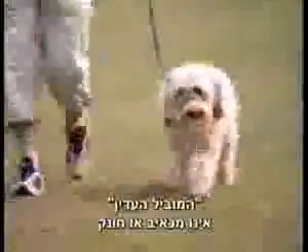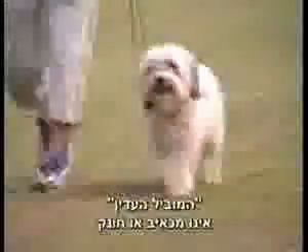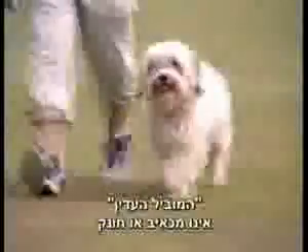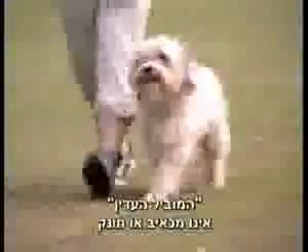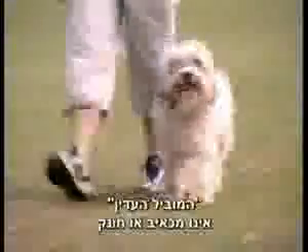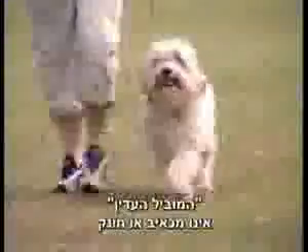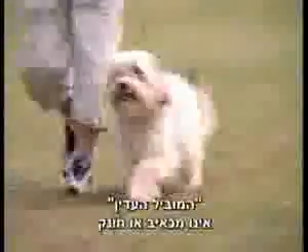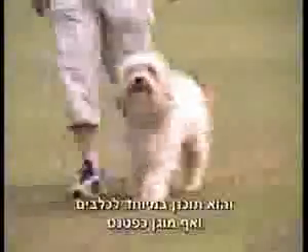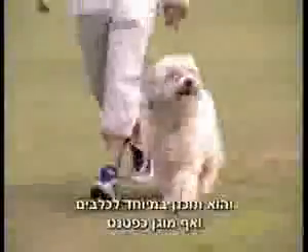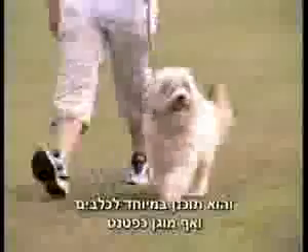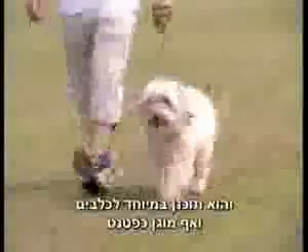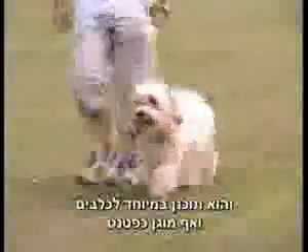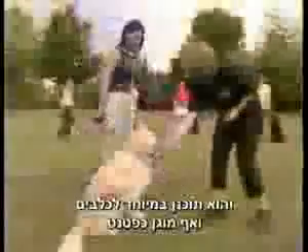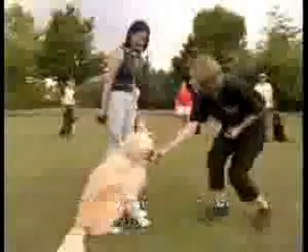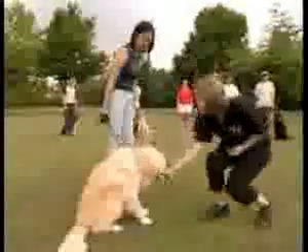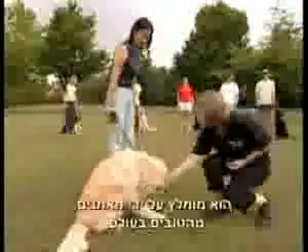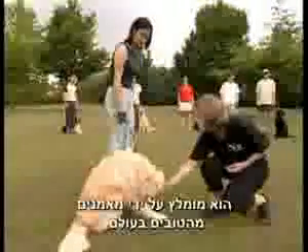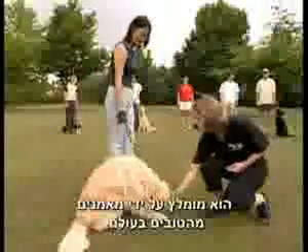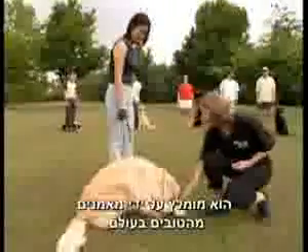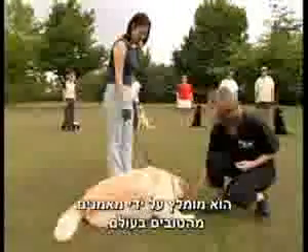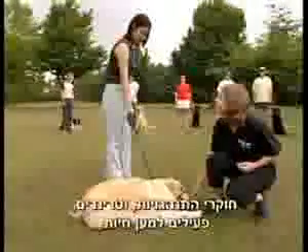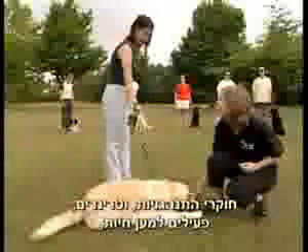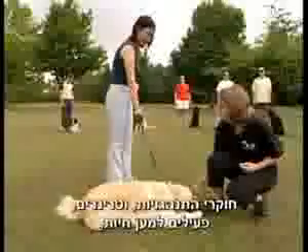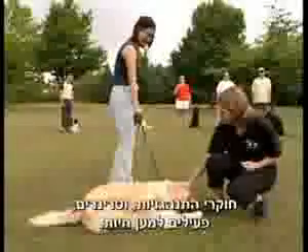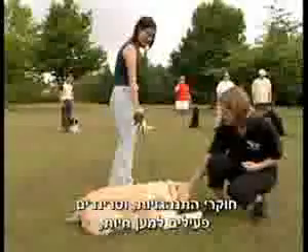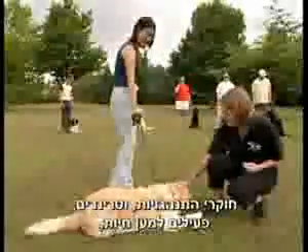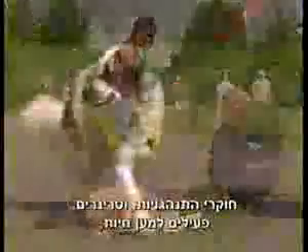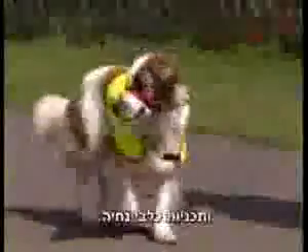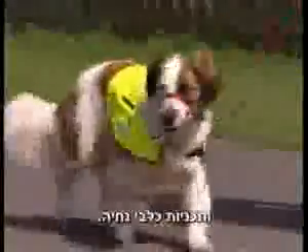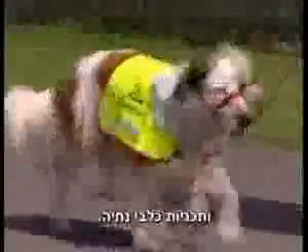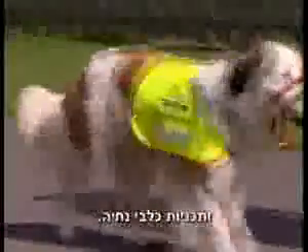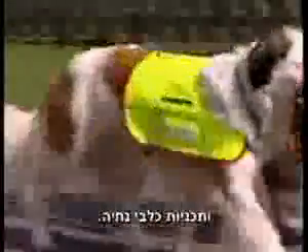The non-choking, pain-free Gentle Leader's unique design is specific for dogs and is protected by patent. It is recommended by most of the world's top trainers, behaviourists, vets, animal rescue societies and canine human assistance programs.